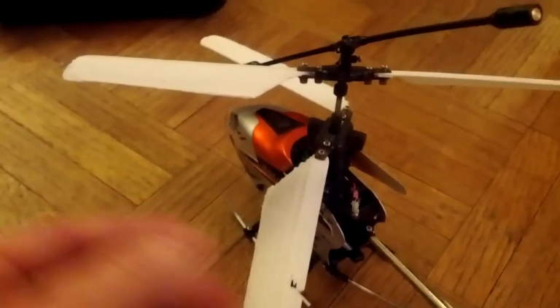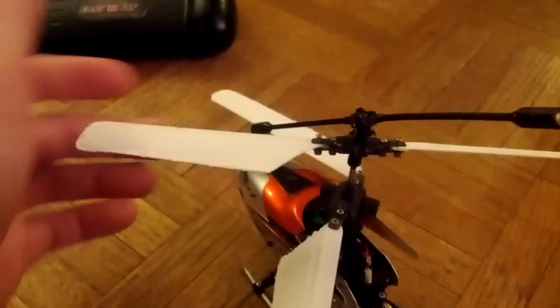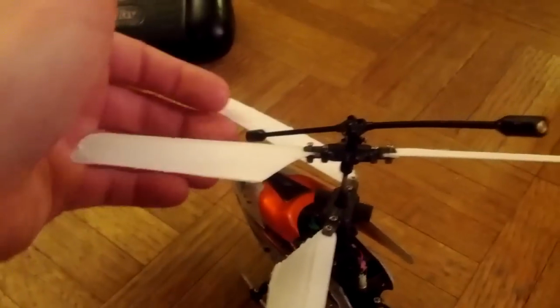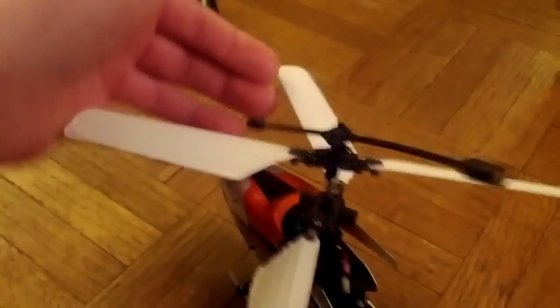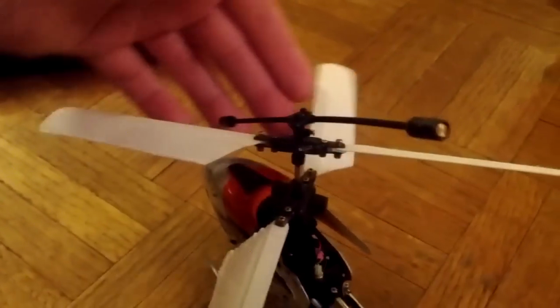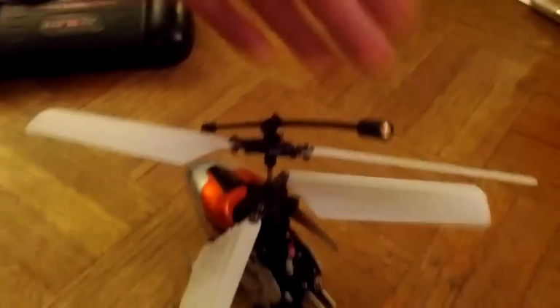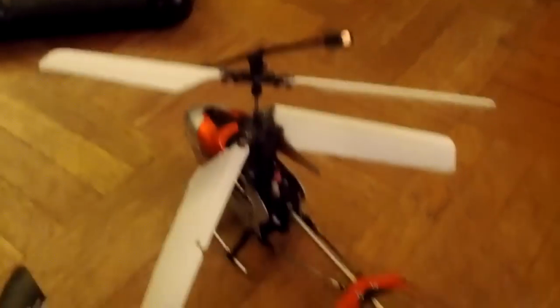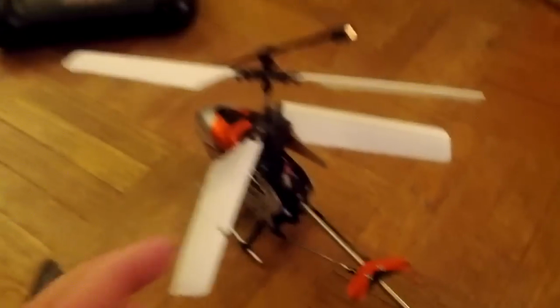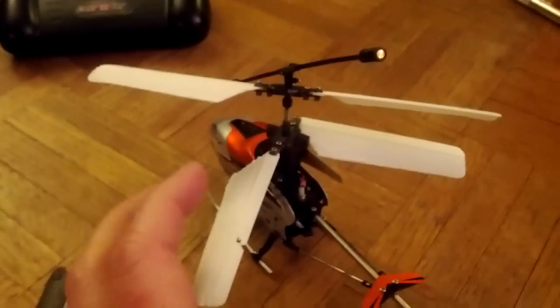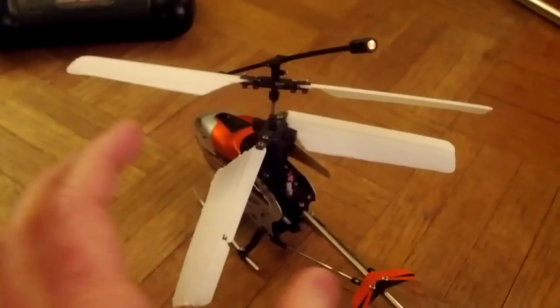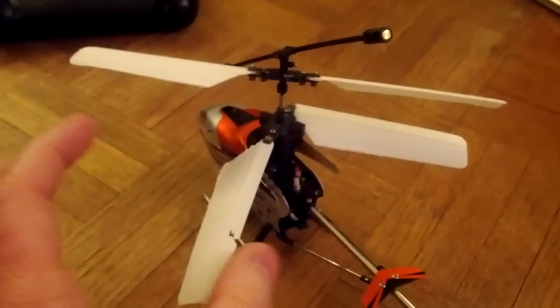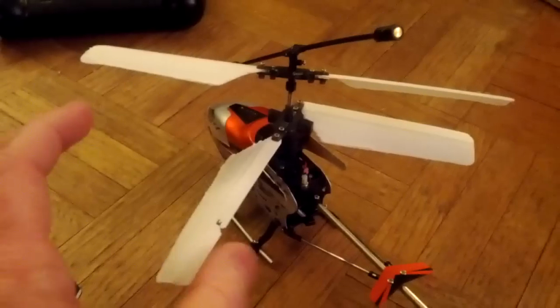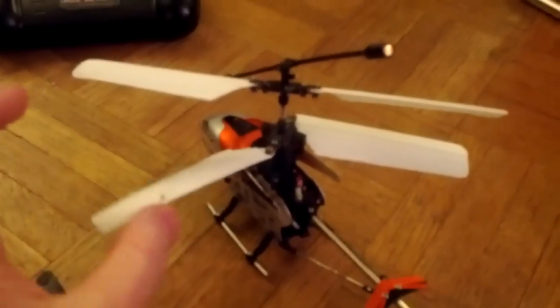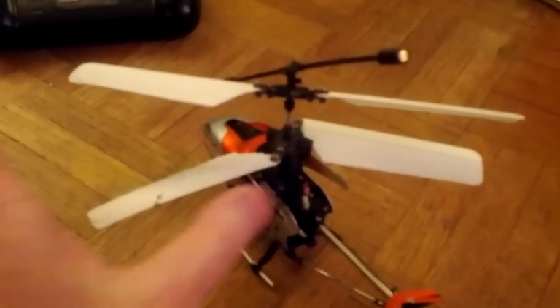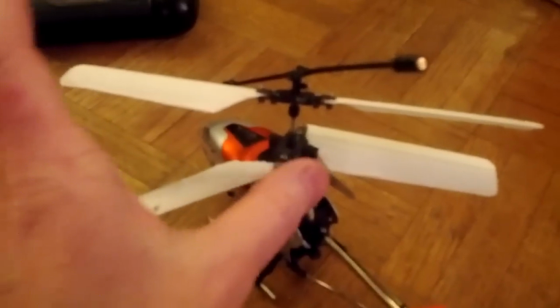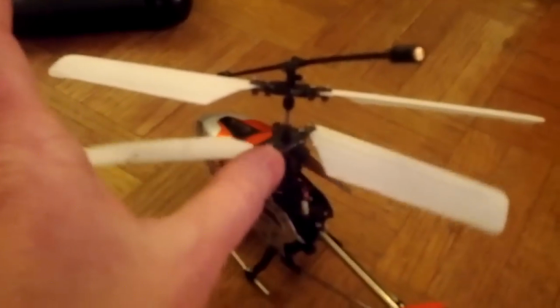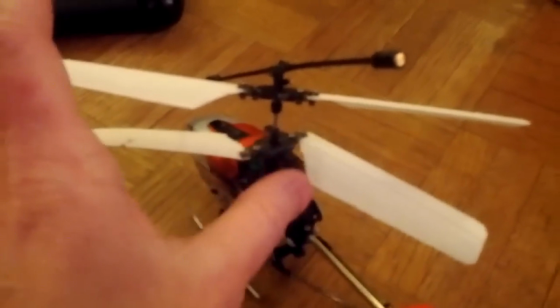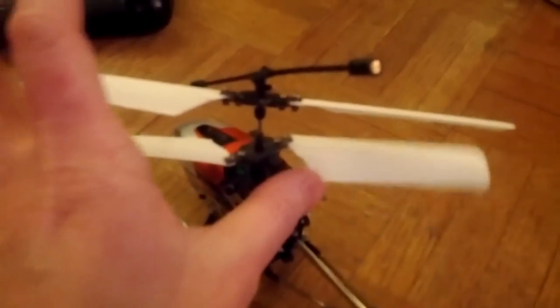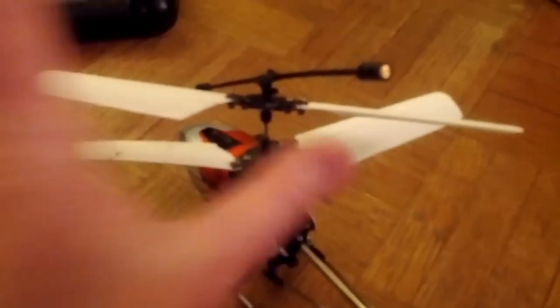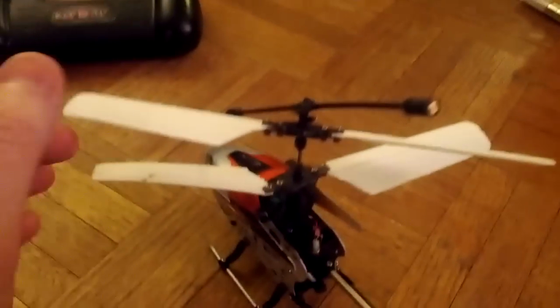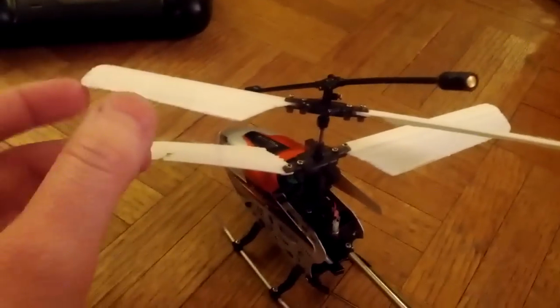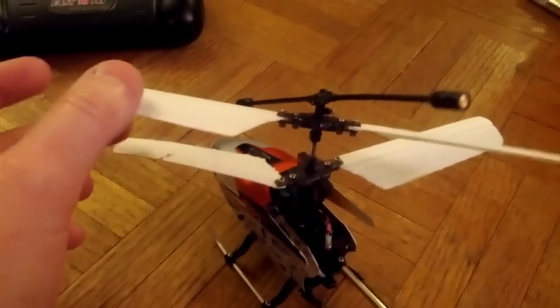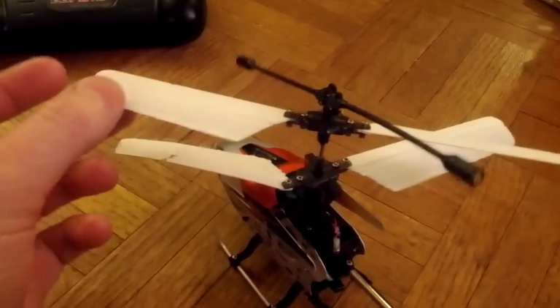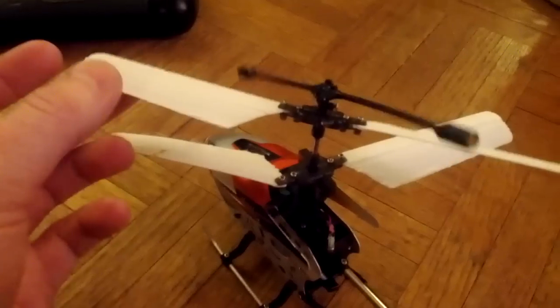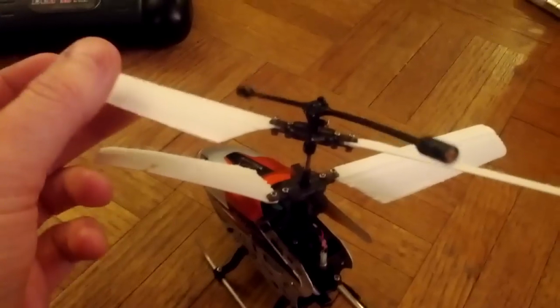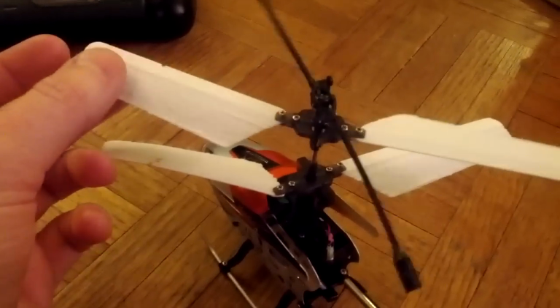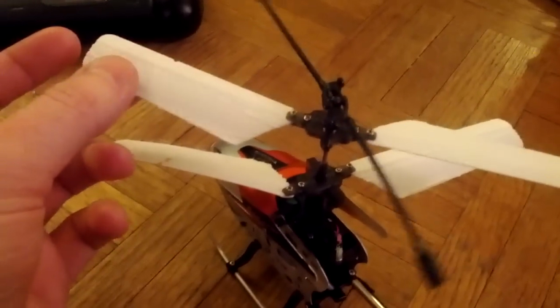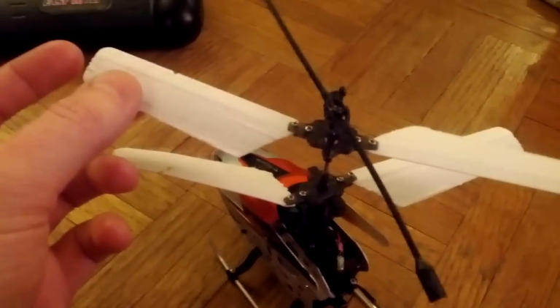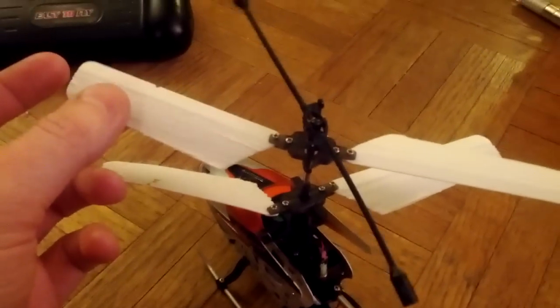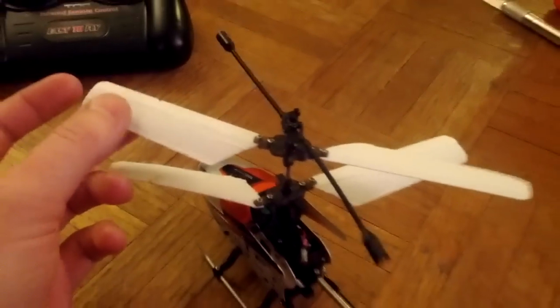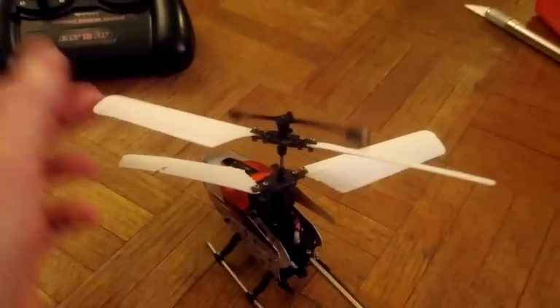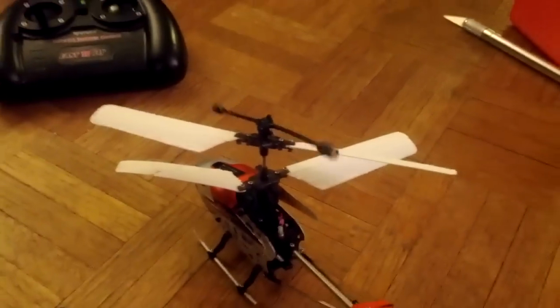I was curious: can you 3D print helicopter parts? If you can print the blades, then maybe you can print the rest of the parts and make an entire helicopter, and that would definitely prove the usefulness of home 3D printers.